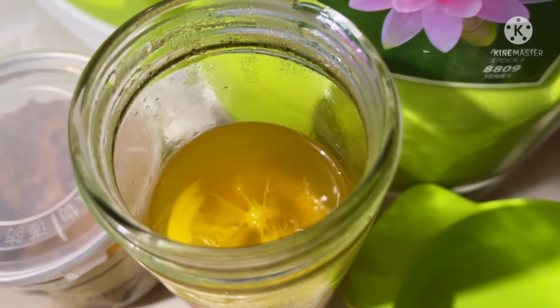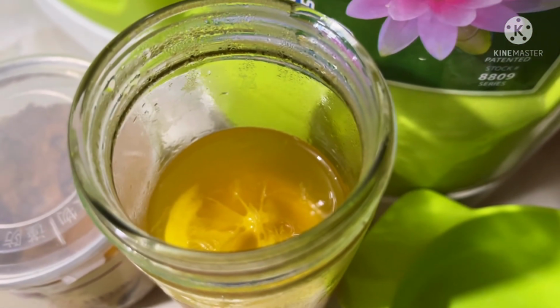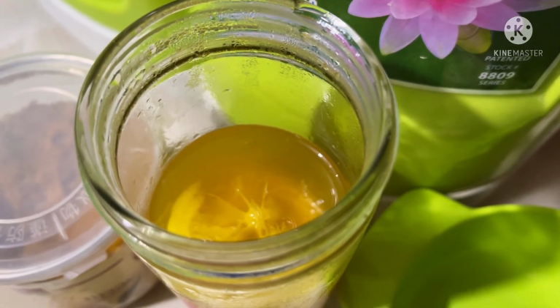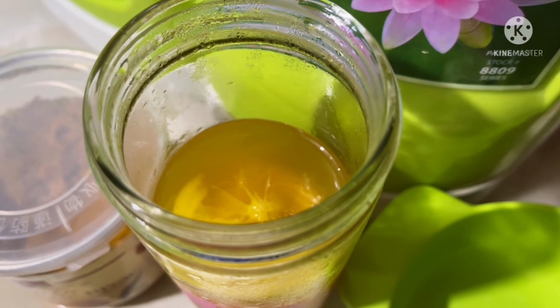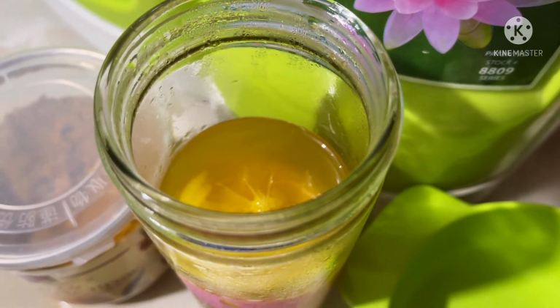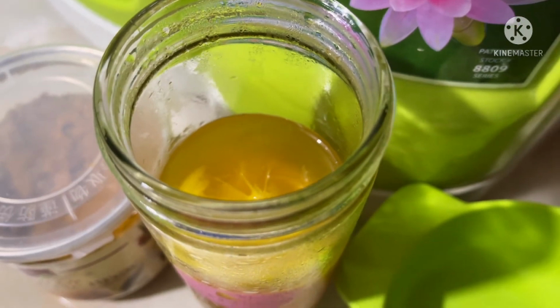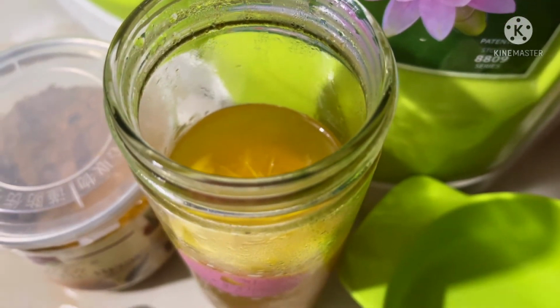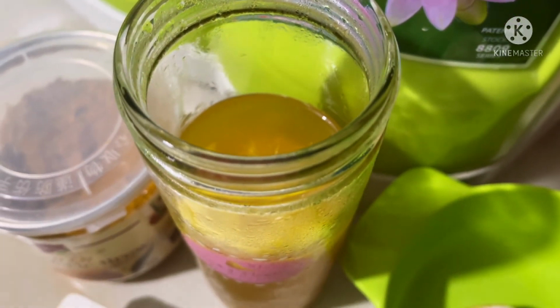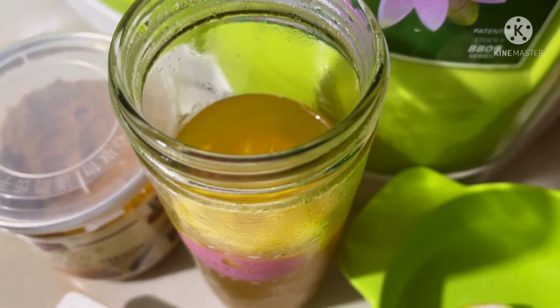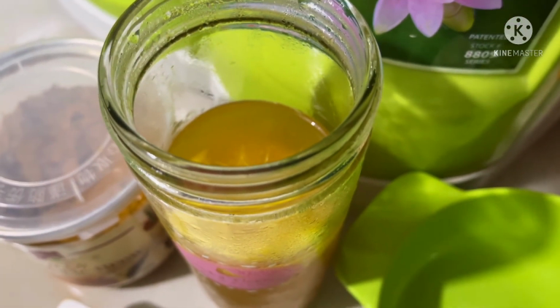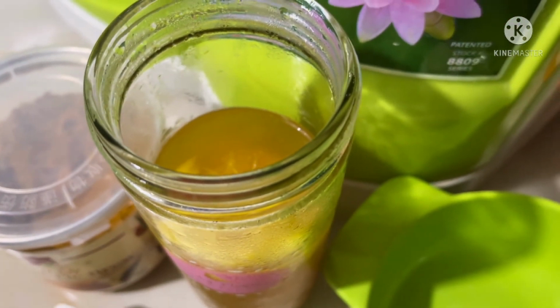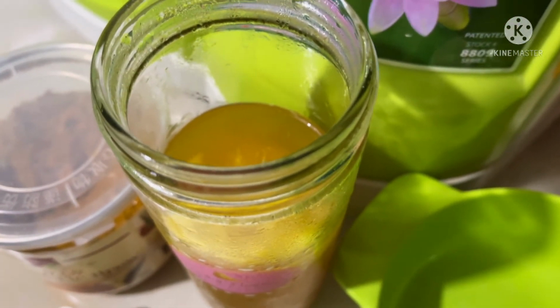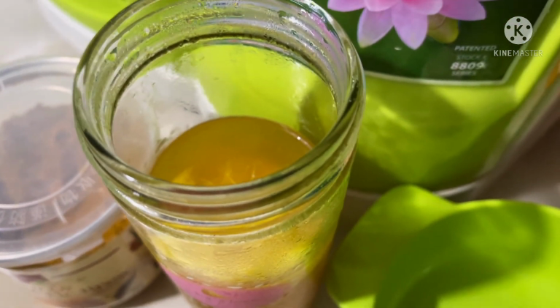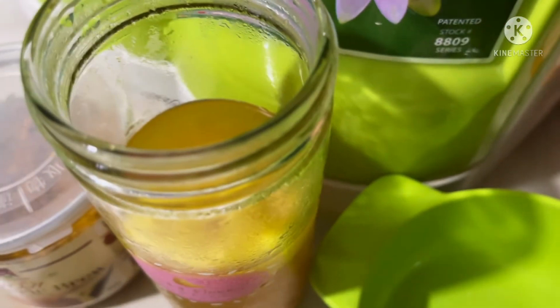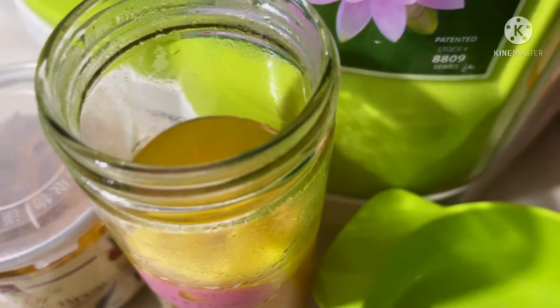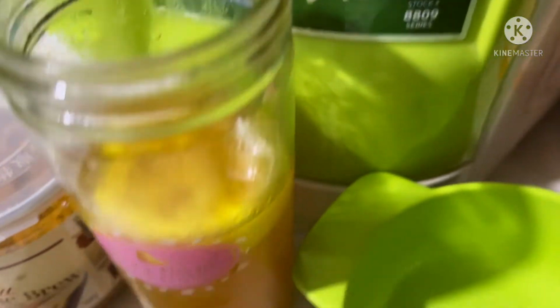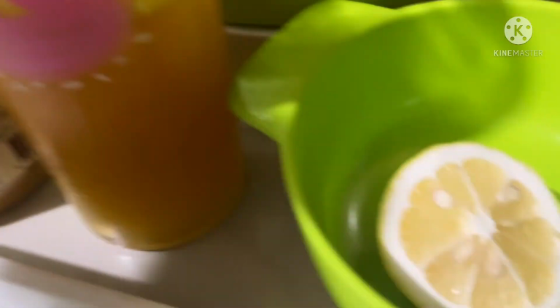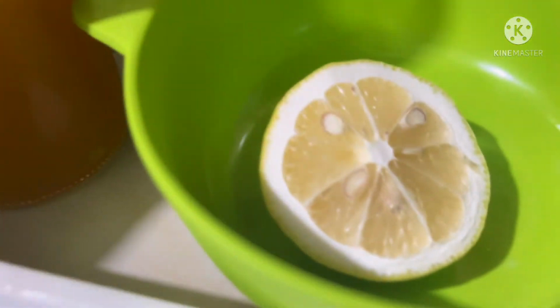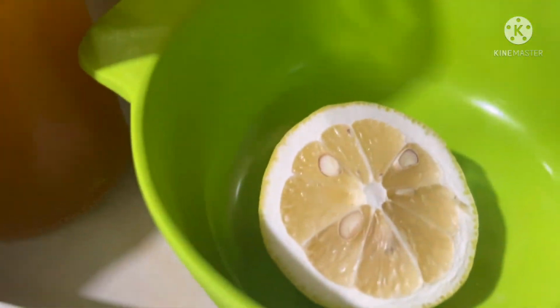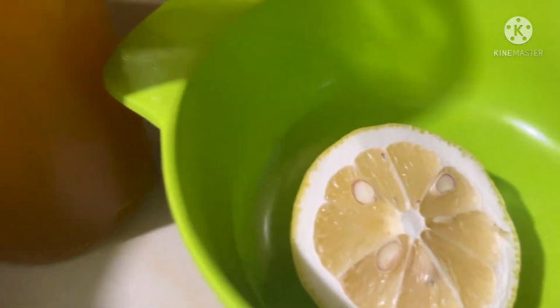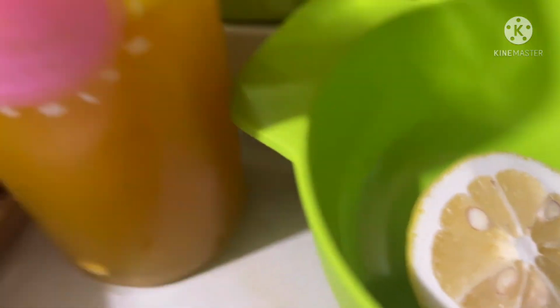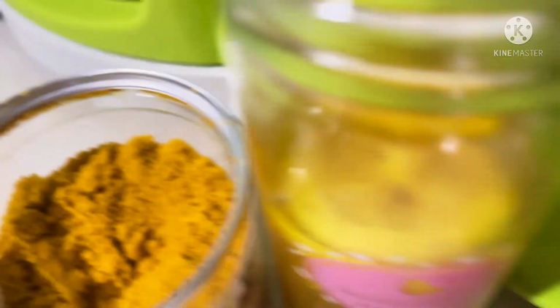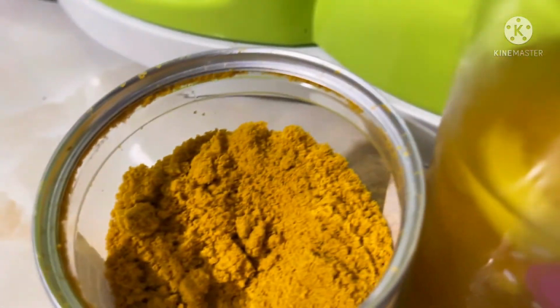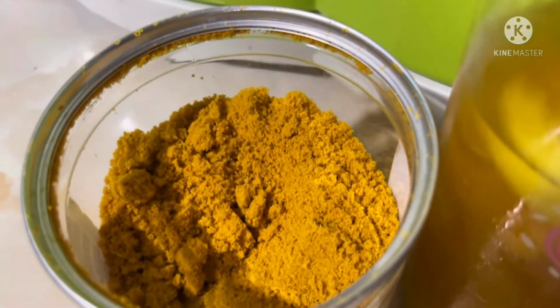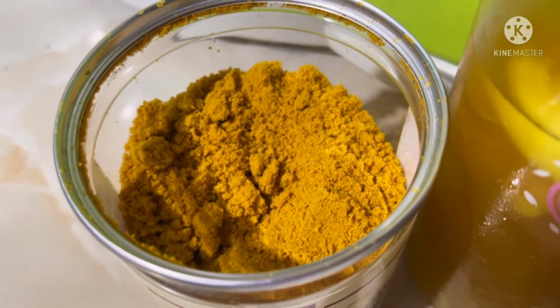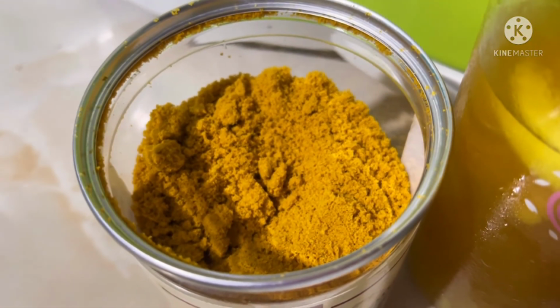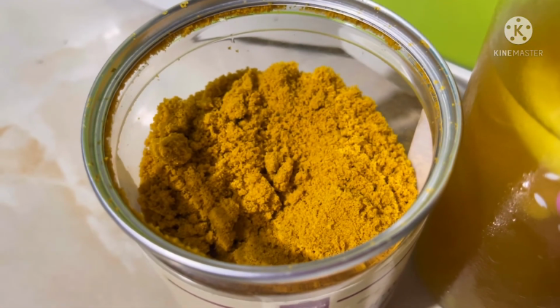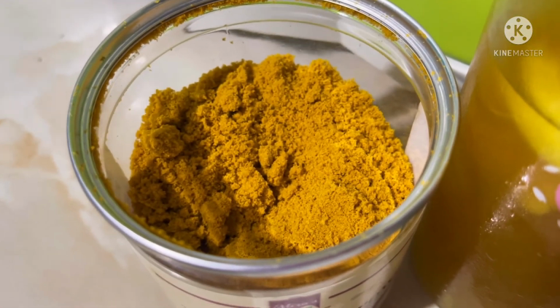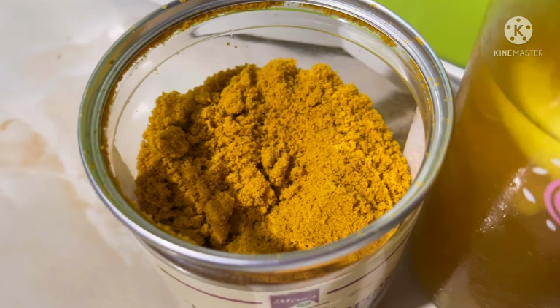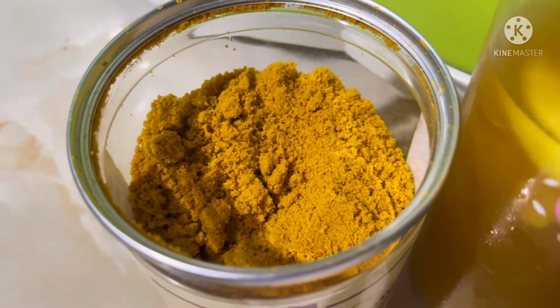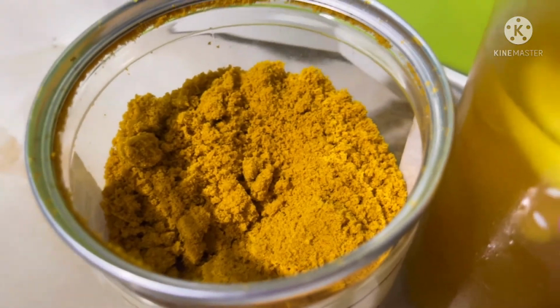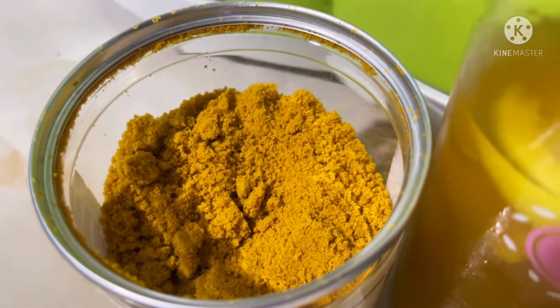Ginawa ko sya kagabi, tapos ngayon ko lang sya lalagyan ng ice cube para mag-absorb yung kanyang lasa. Anyway, ito pala ang hitsura nung turmeric. We all know naman na healthy yan.